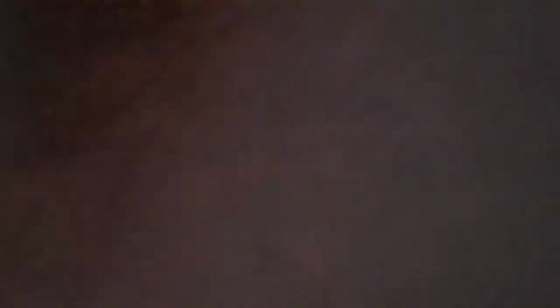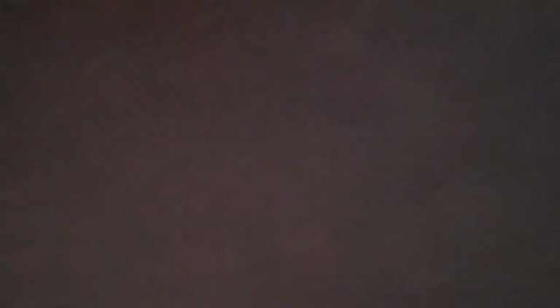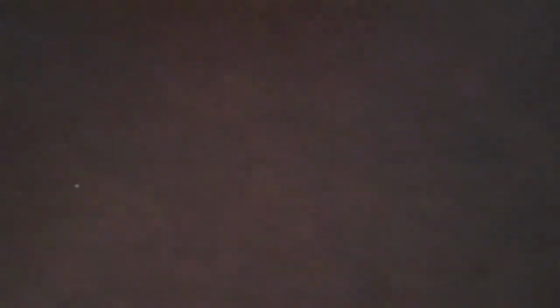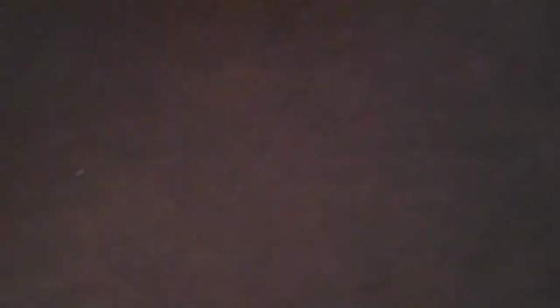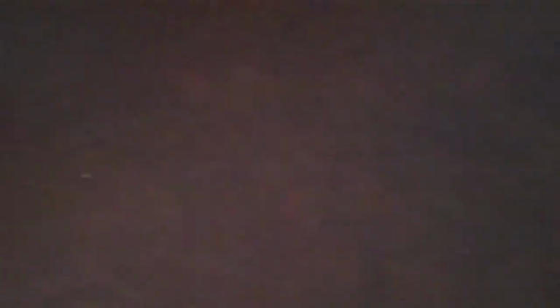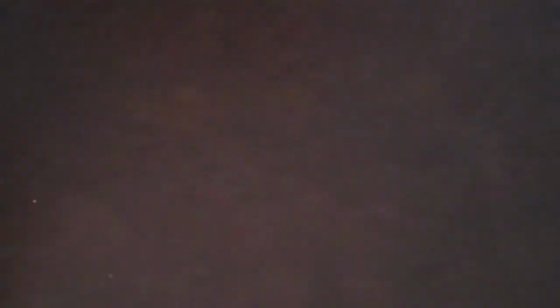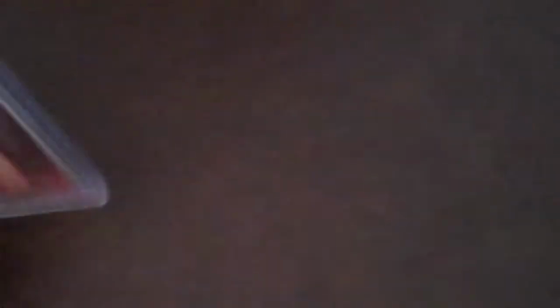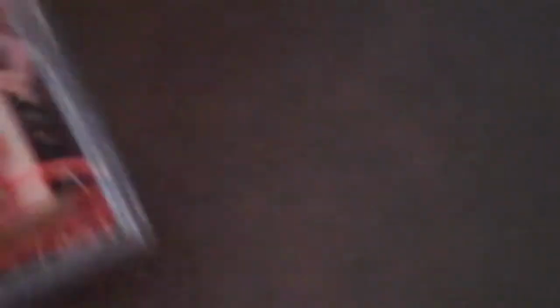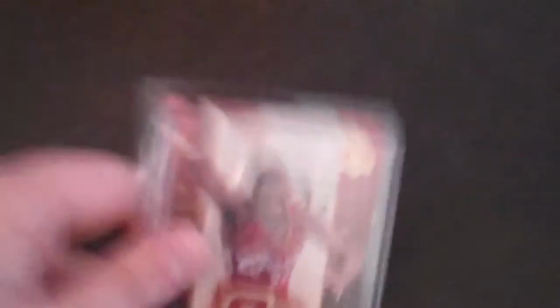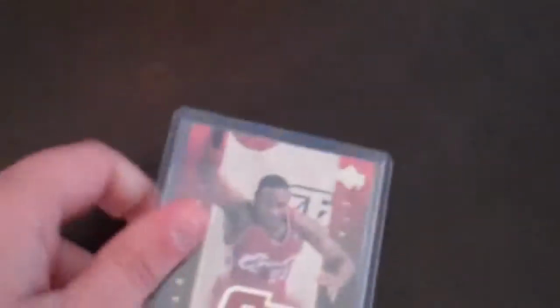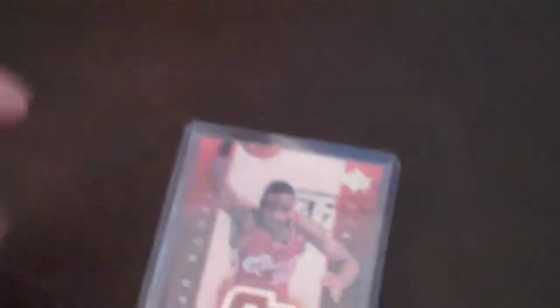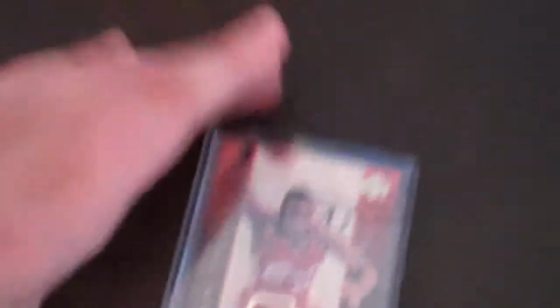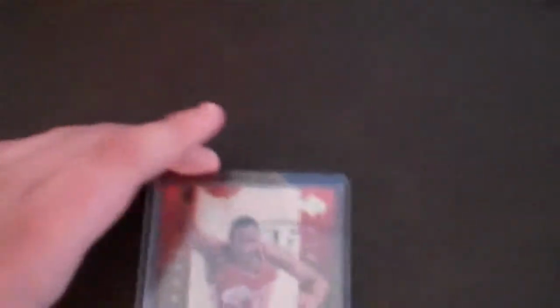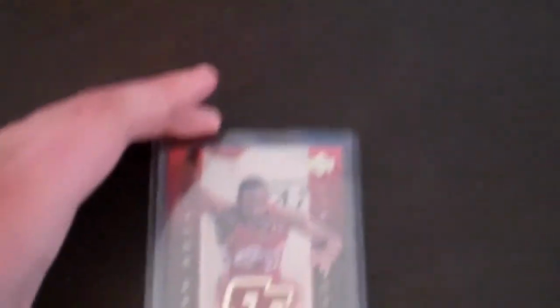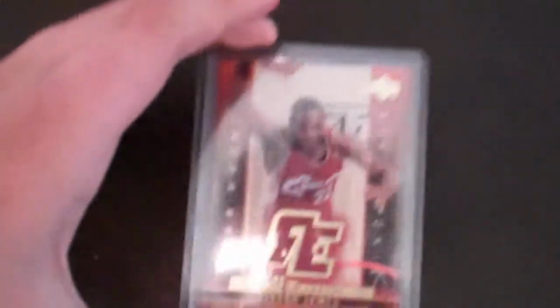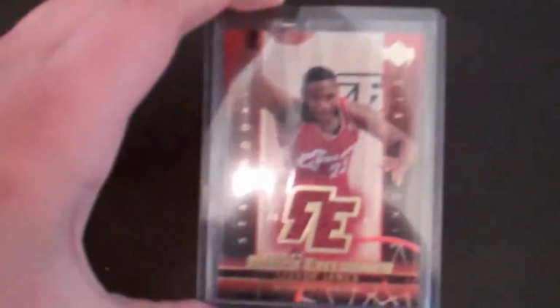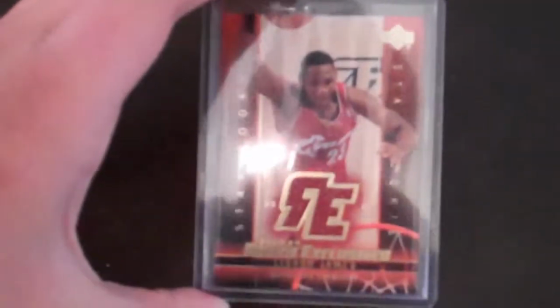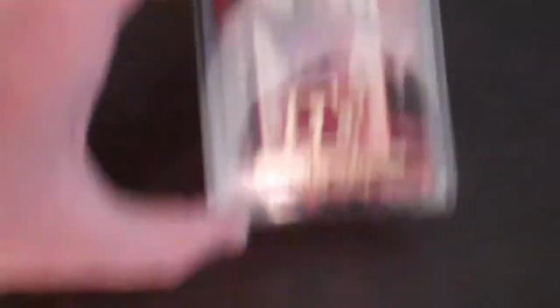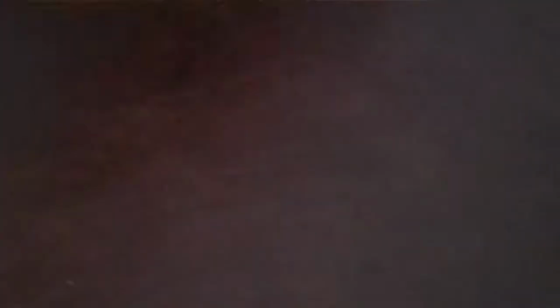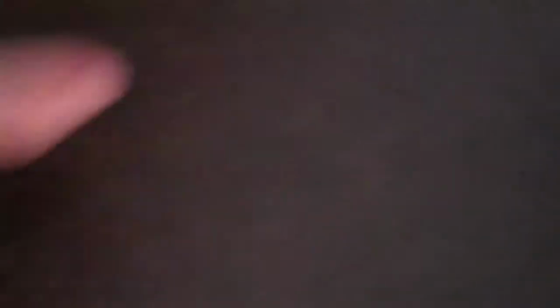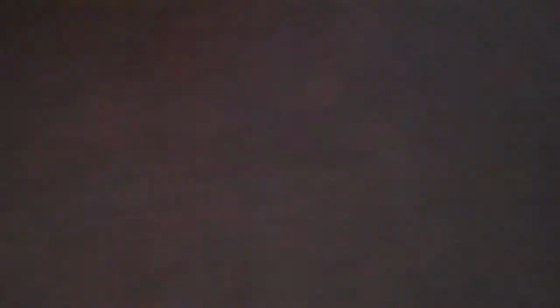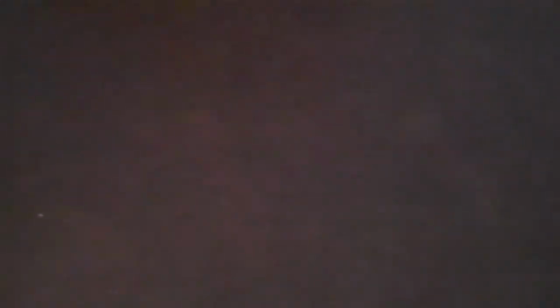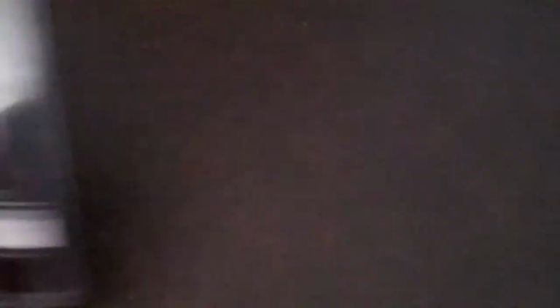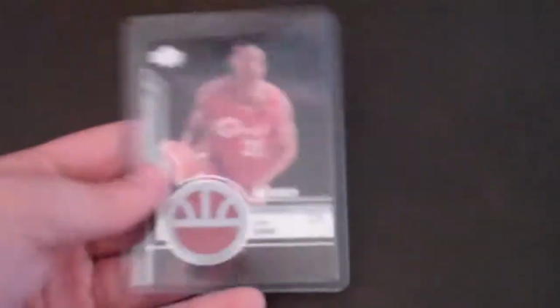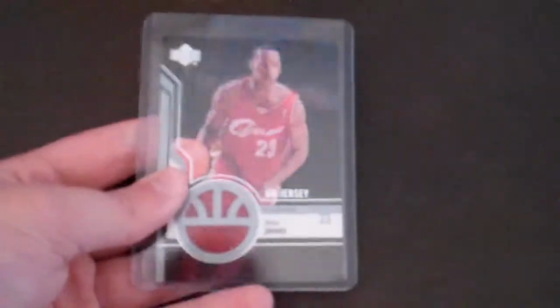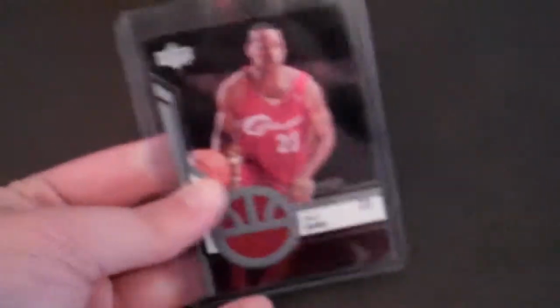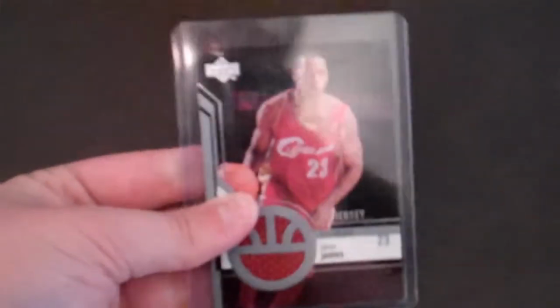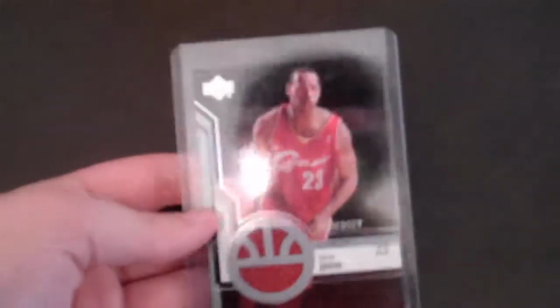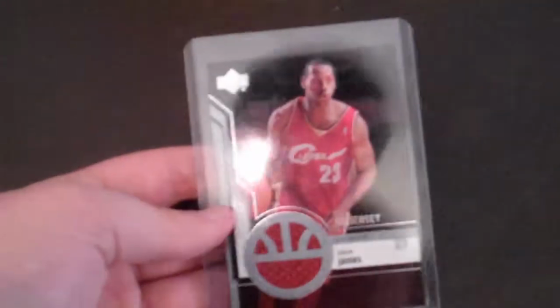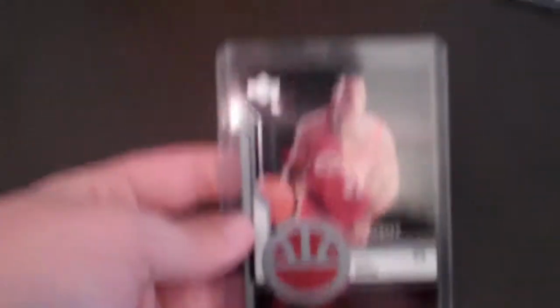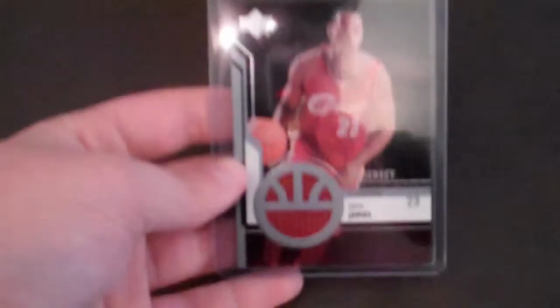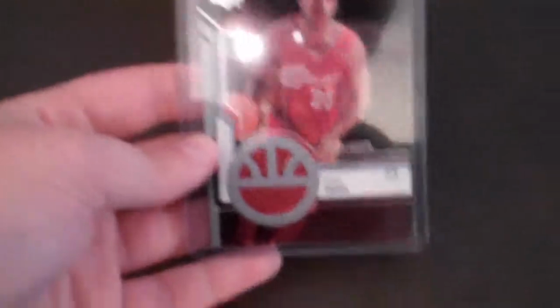And then here is the gold to this. And then I got this LeBron James rookie jersey, which is in my other videos. And another LeBron James rookie jersey, which is in my other videos.